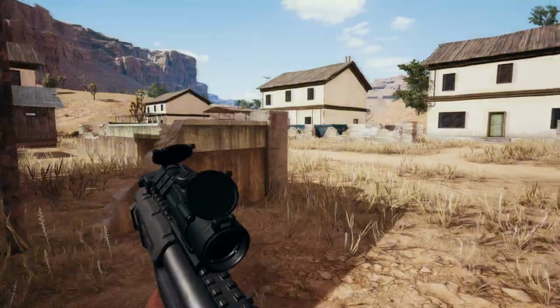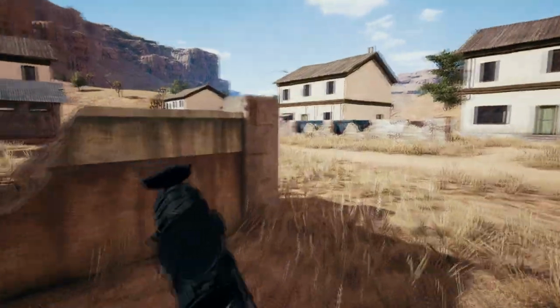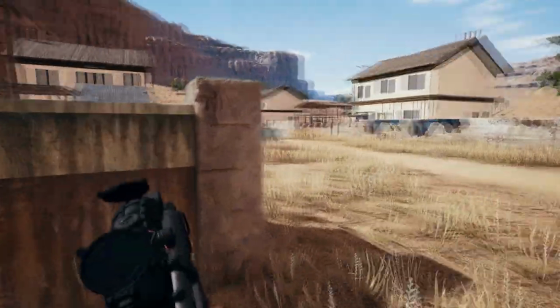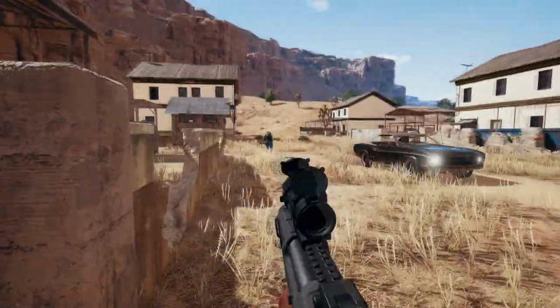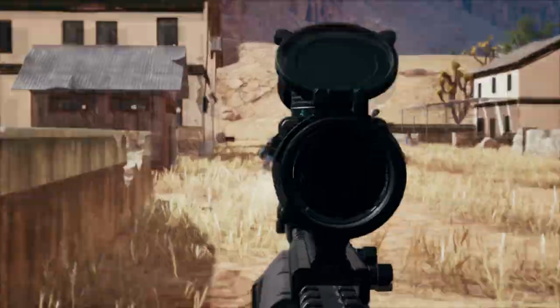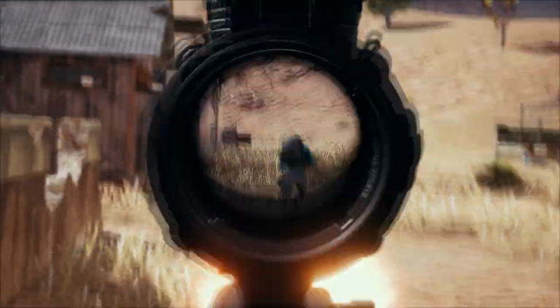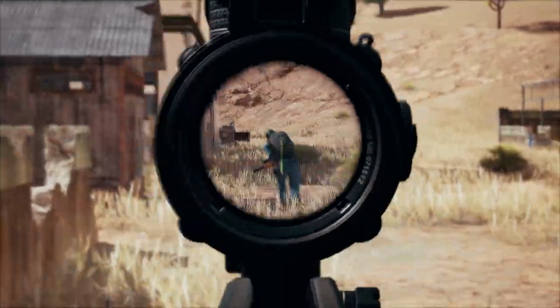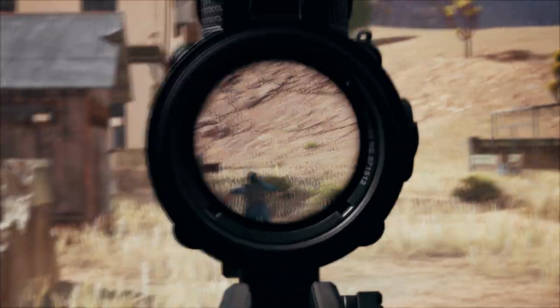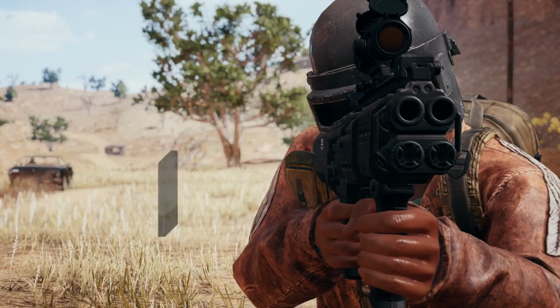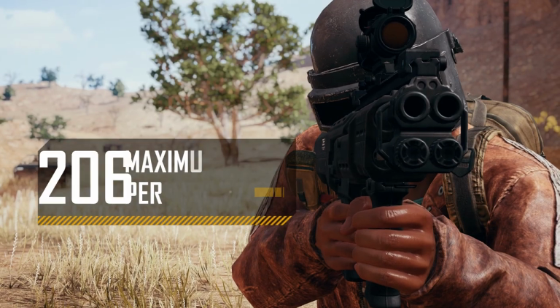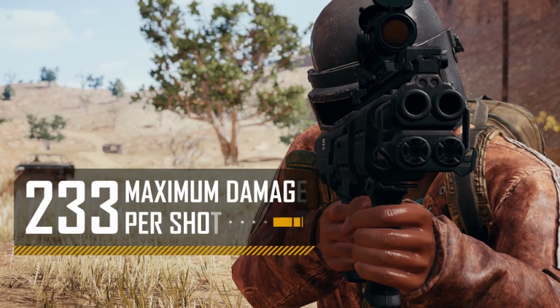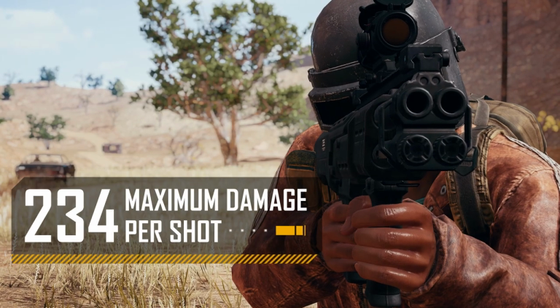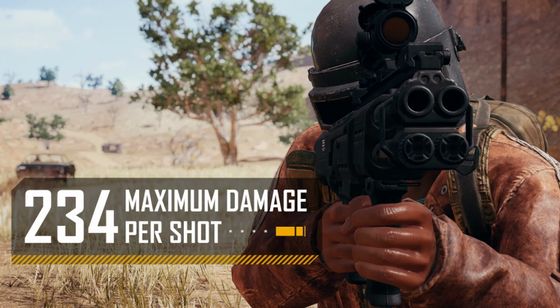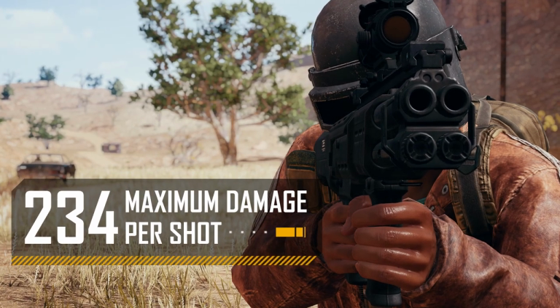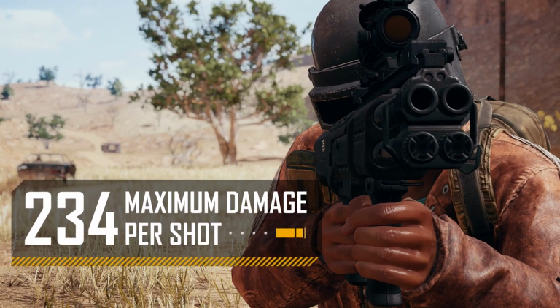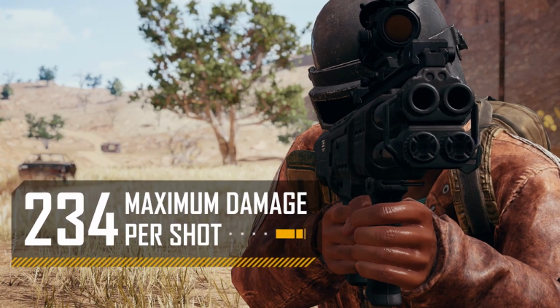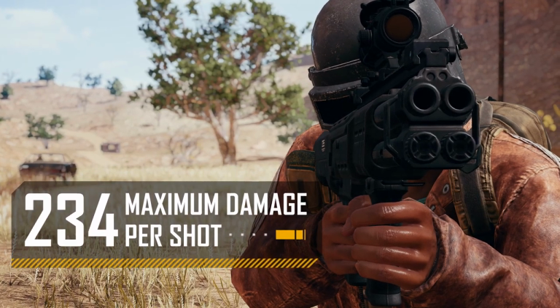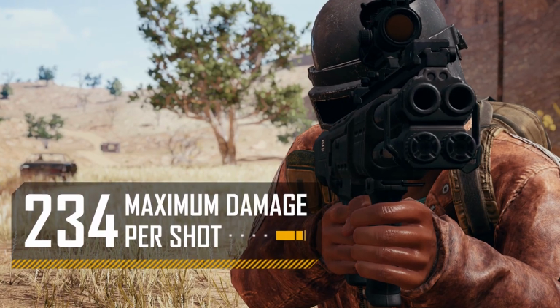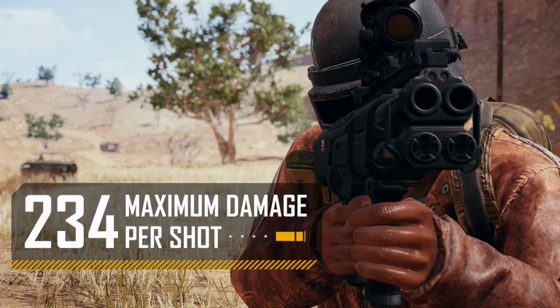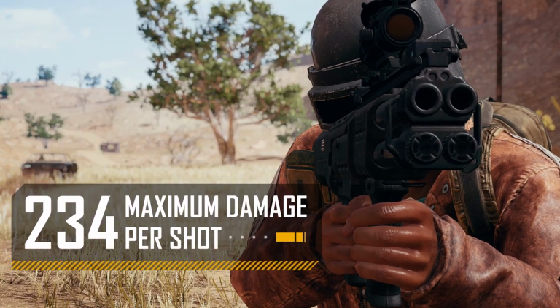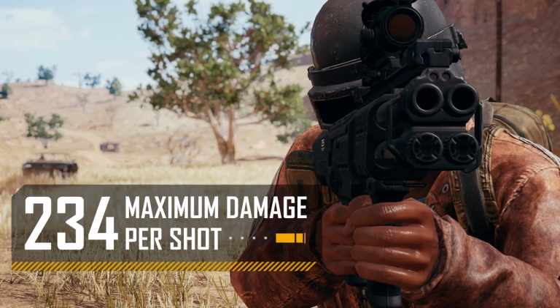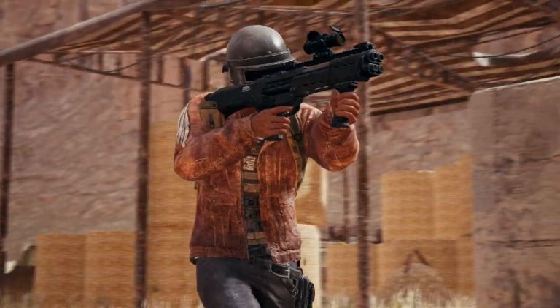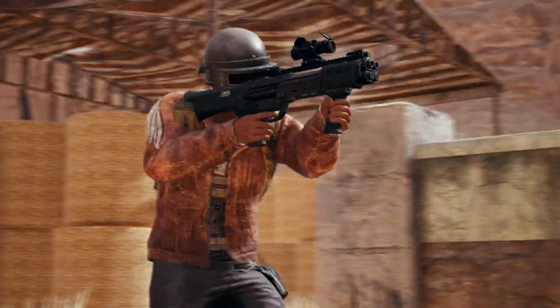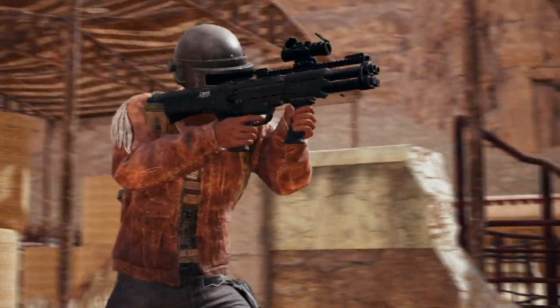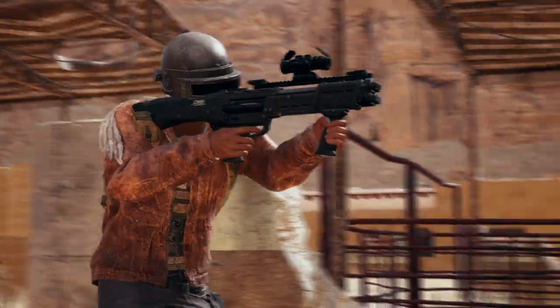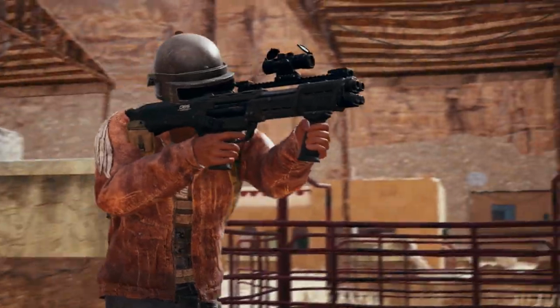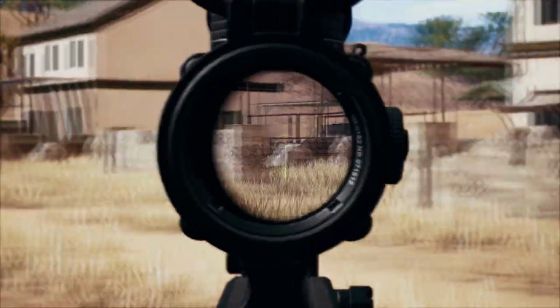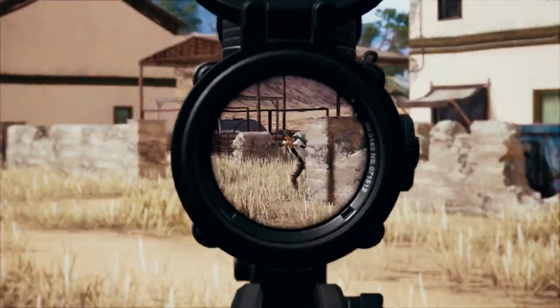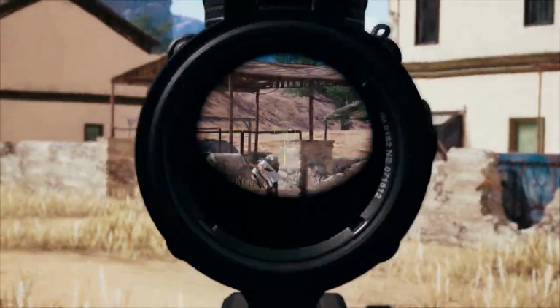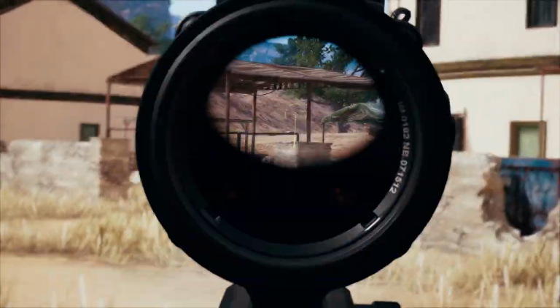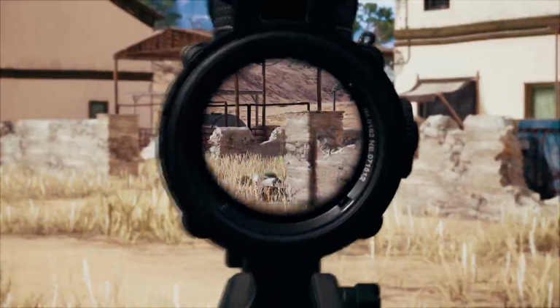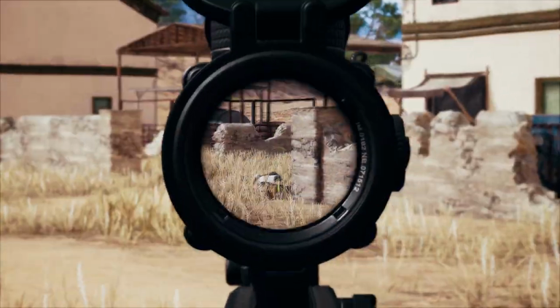Enemies that find their way into your sights will be greeted with up to 234 damage per shot, depending on how many pellets hit. And at around 2 shots per second, they'll be wishing they kept their distance.